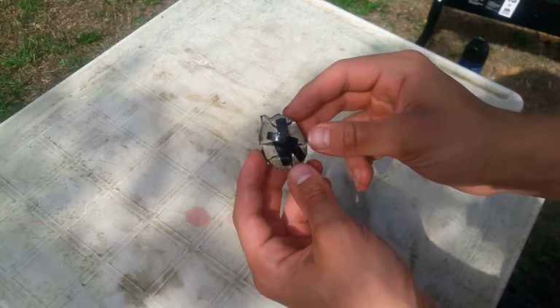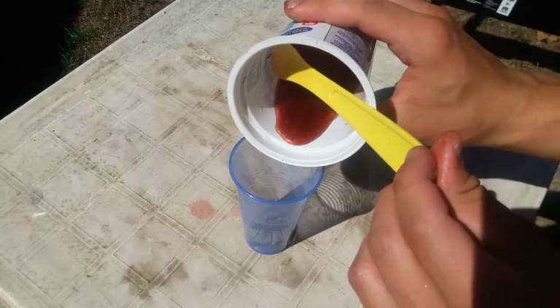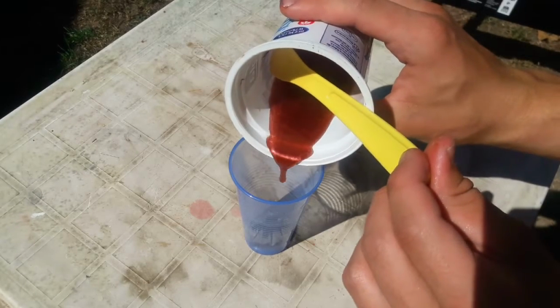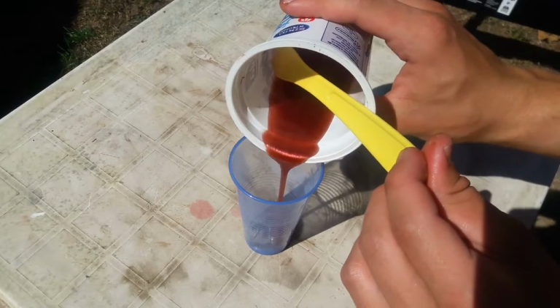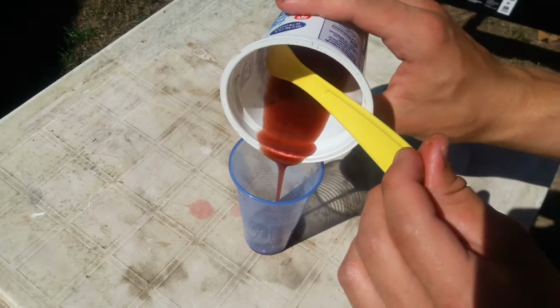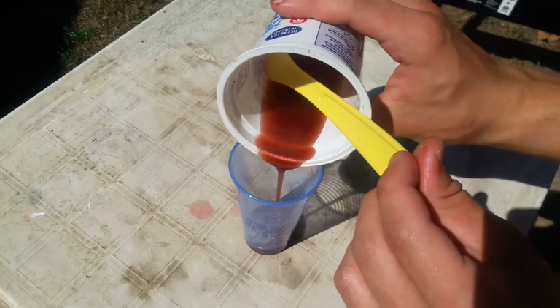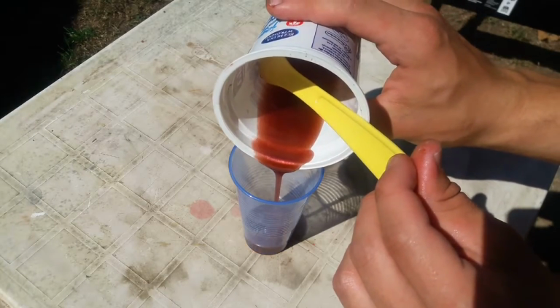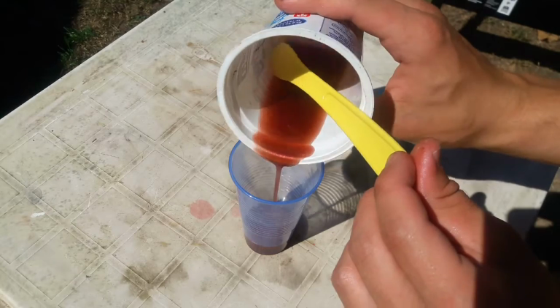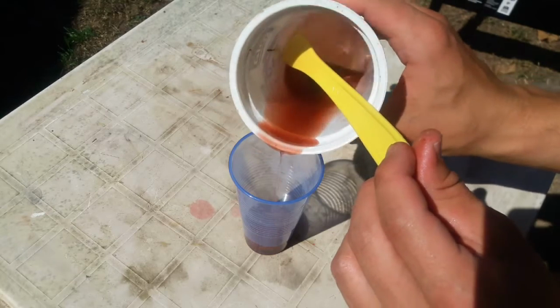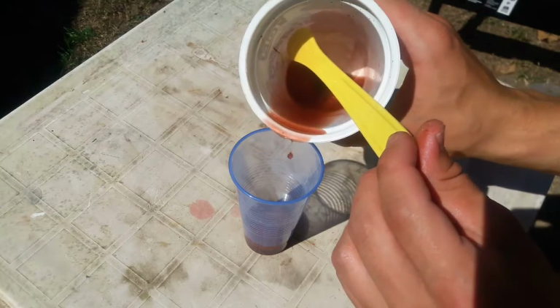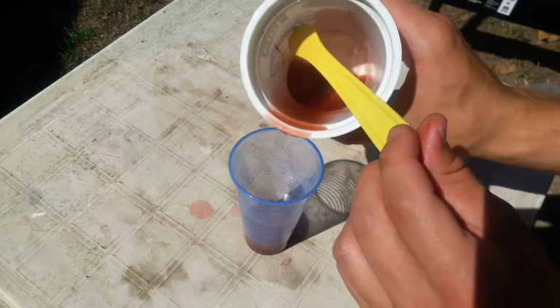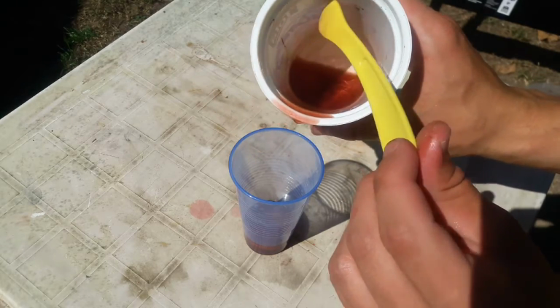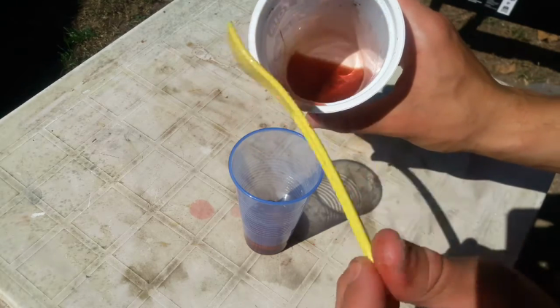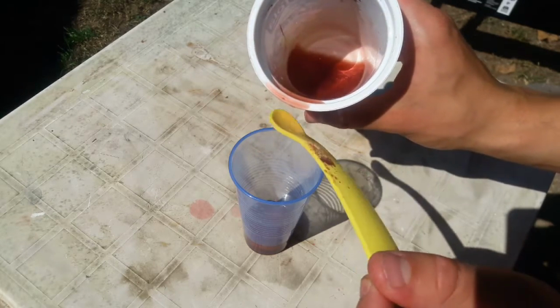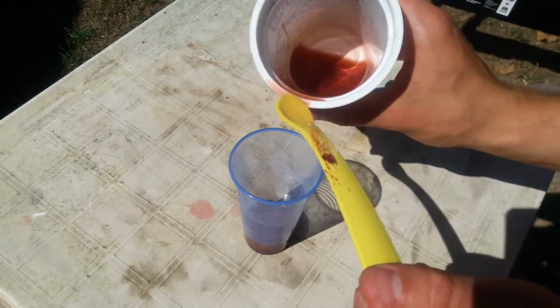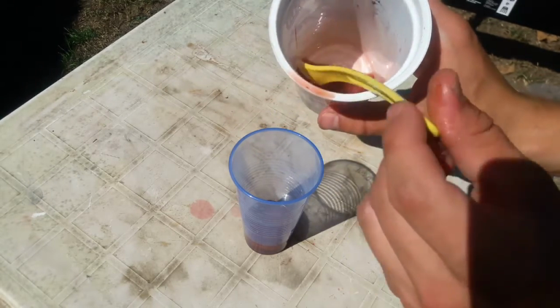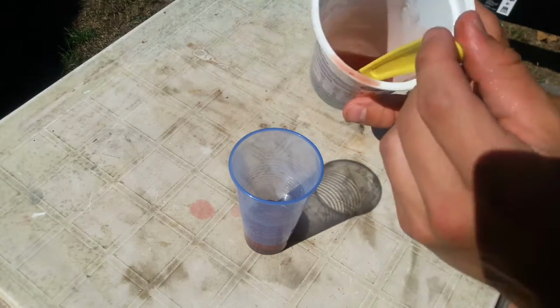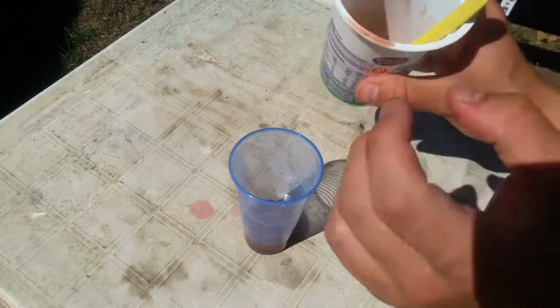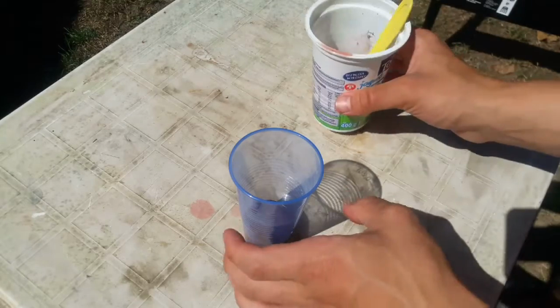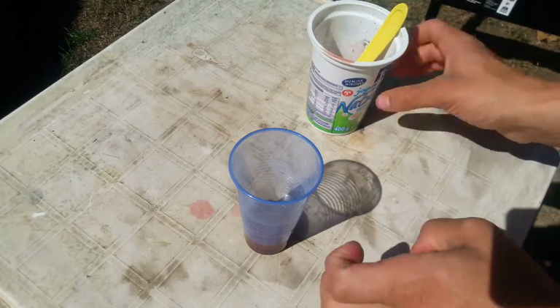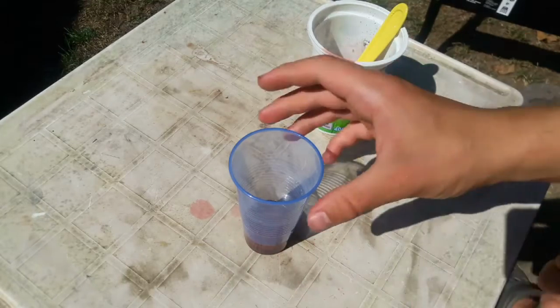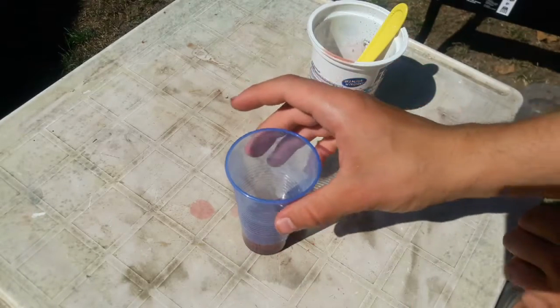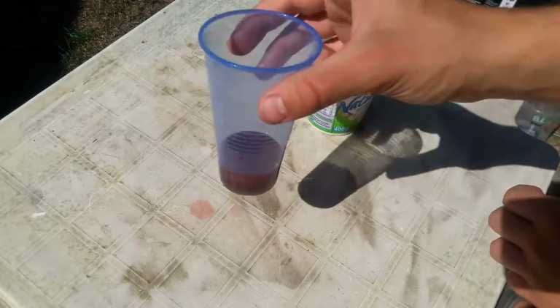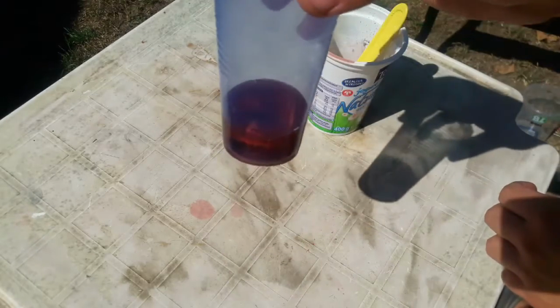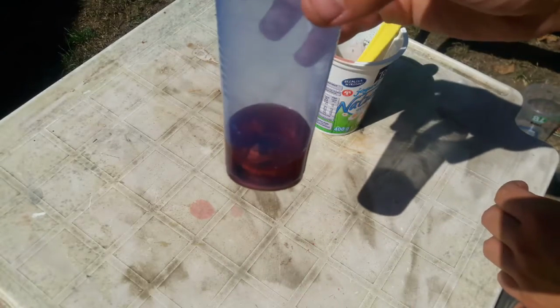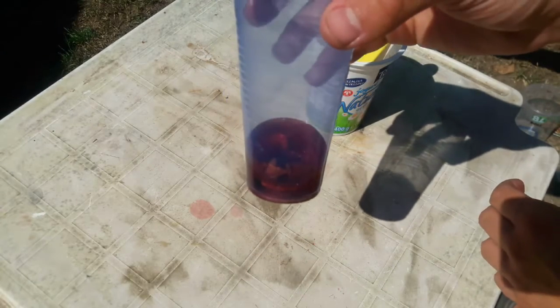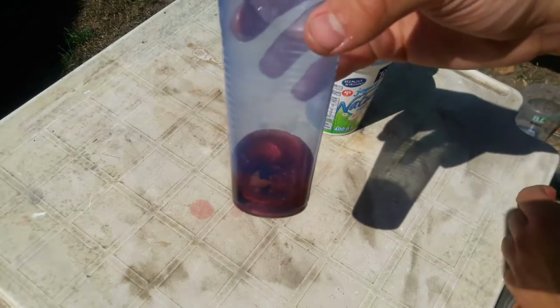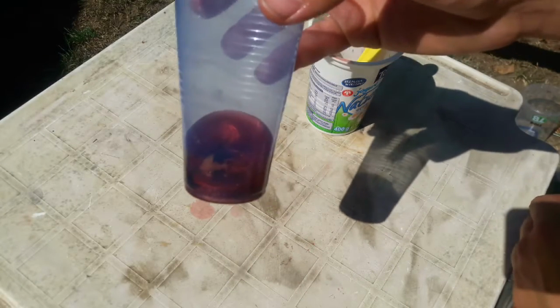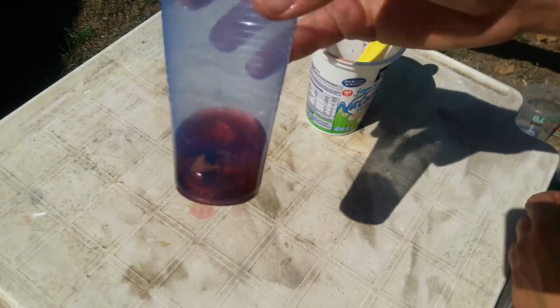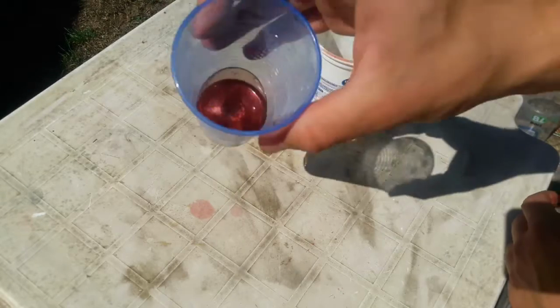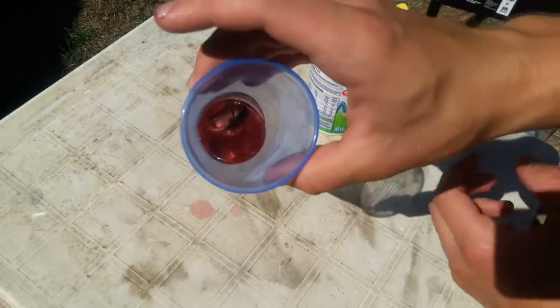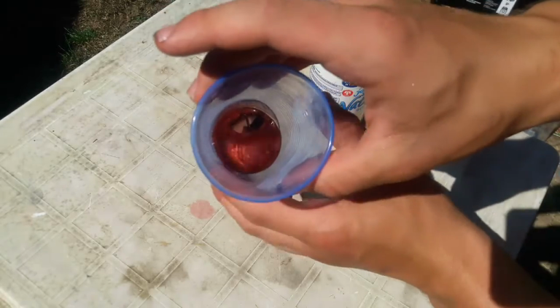The next step is putting your taped stone into a cup and pouring resin into it. I am using red pearl dyed resin, which will give a beautiful effect with a grey stone.